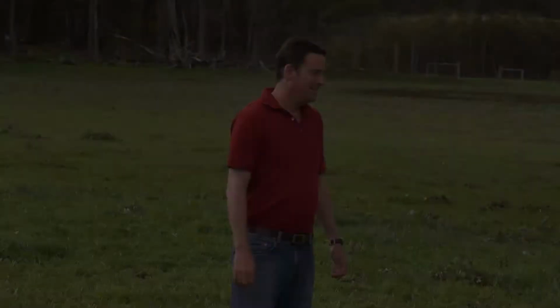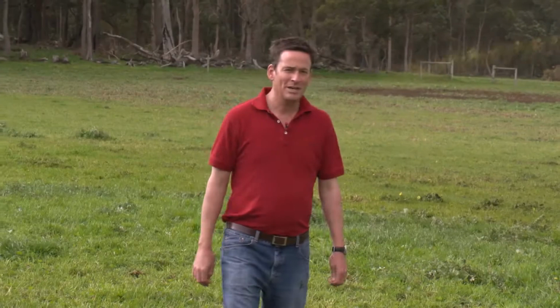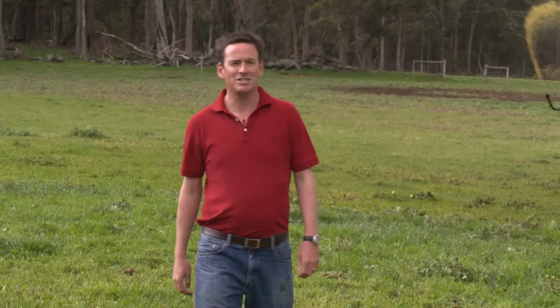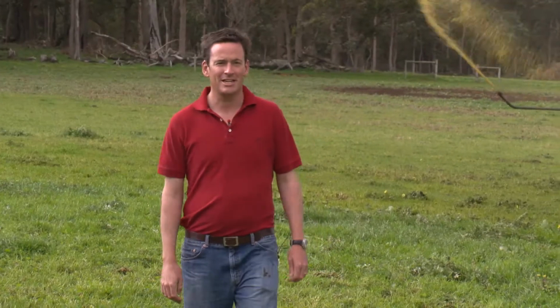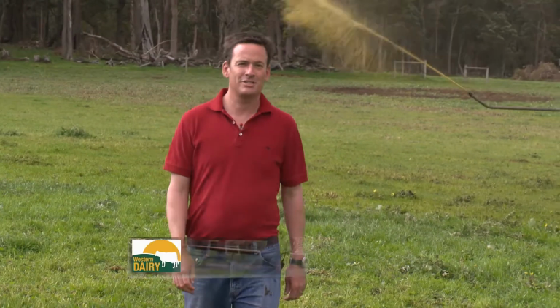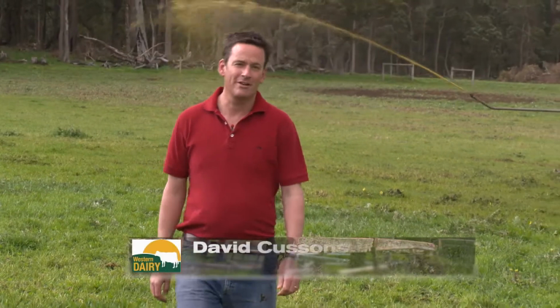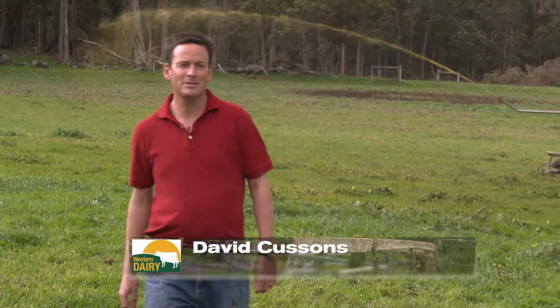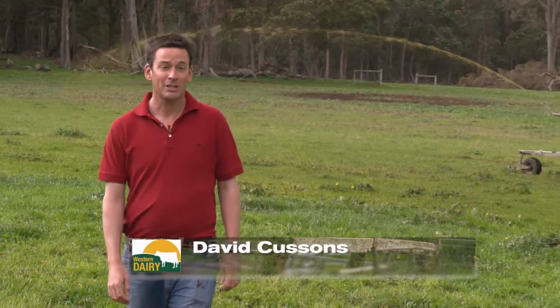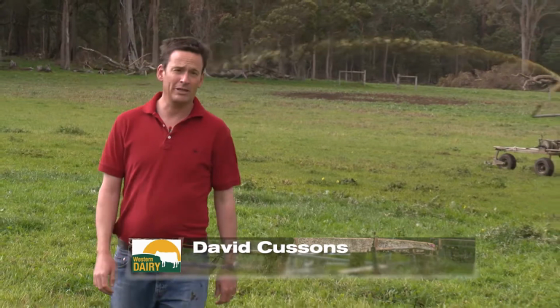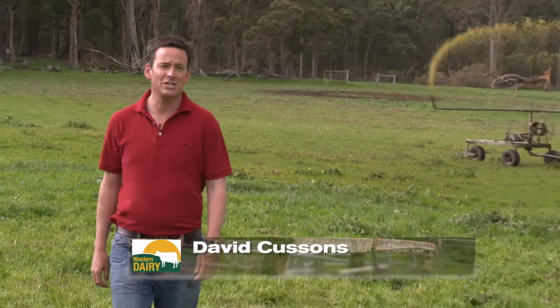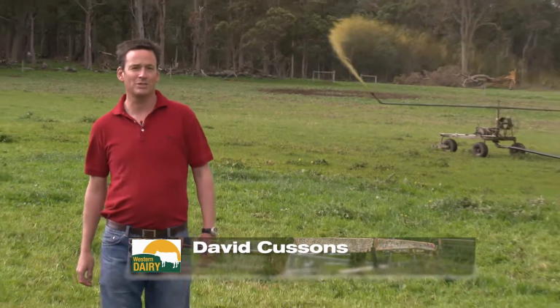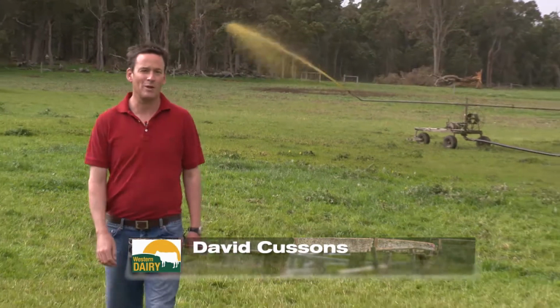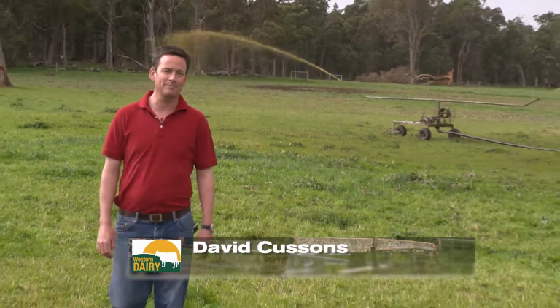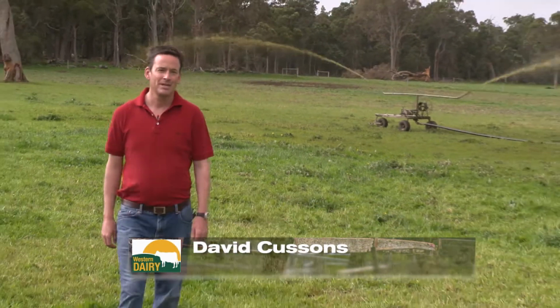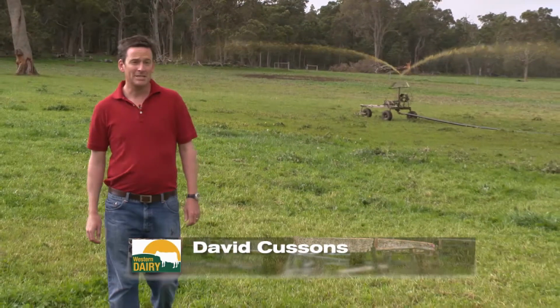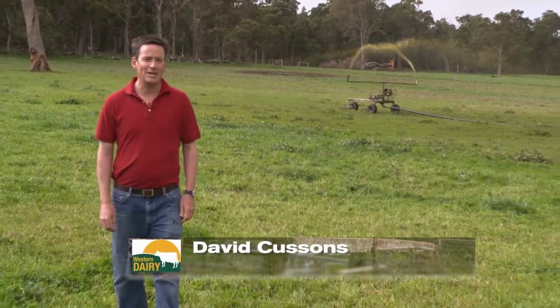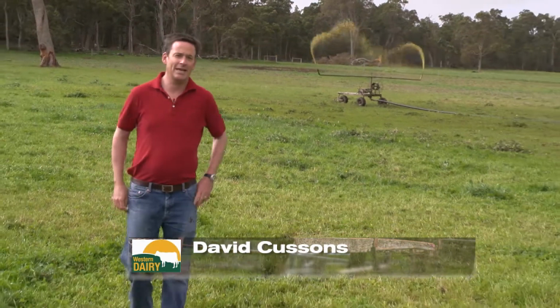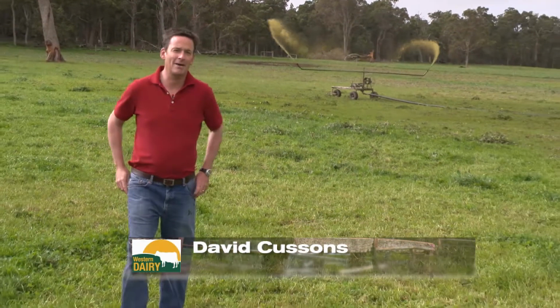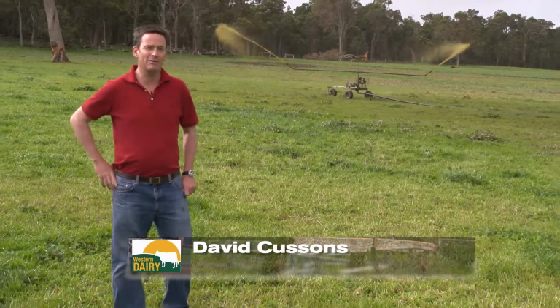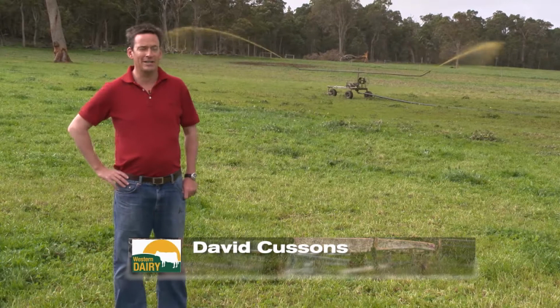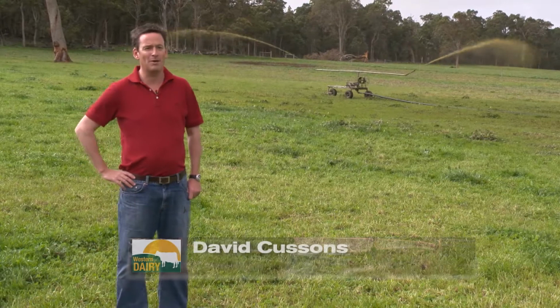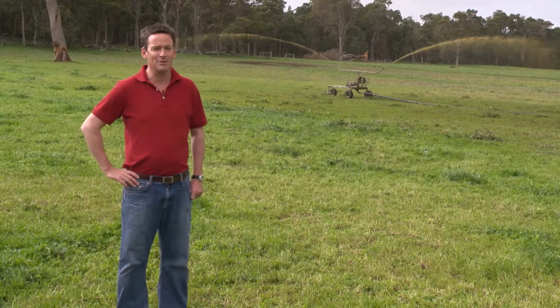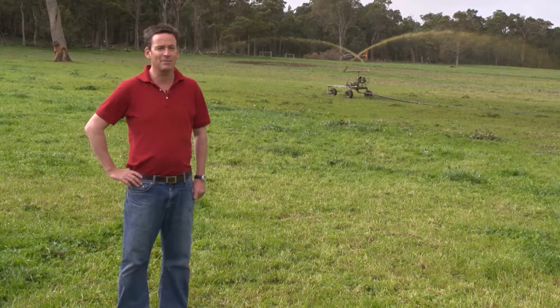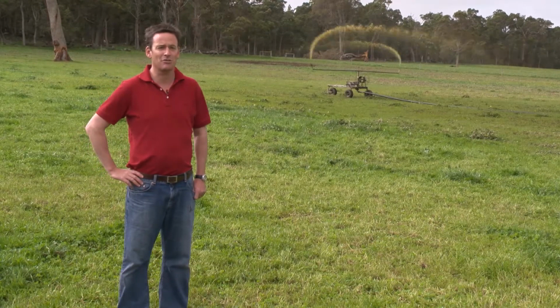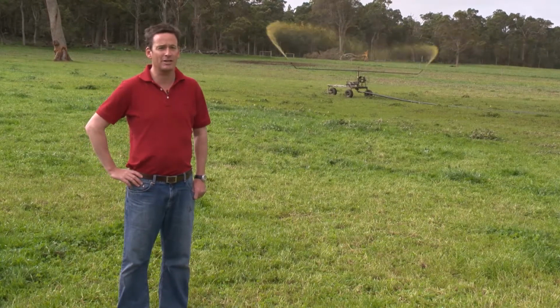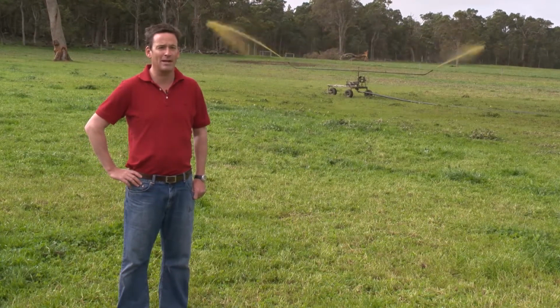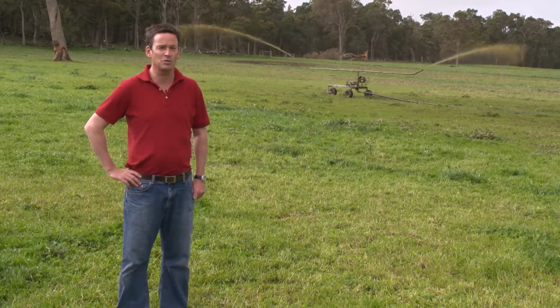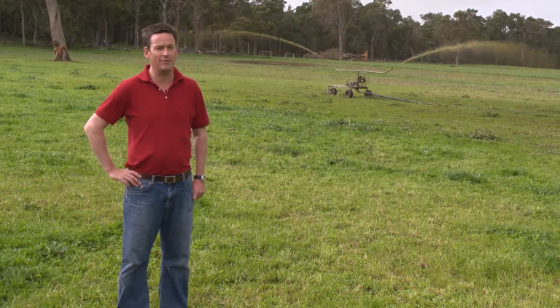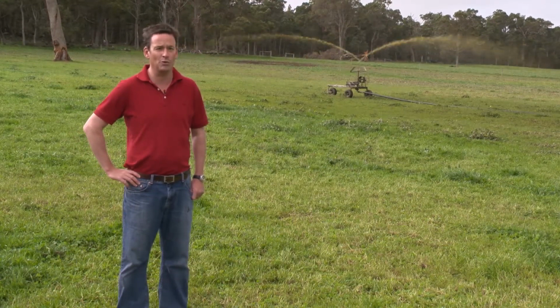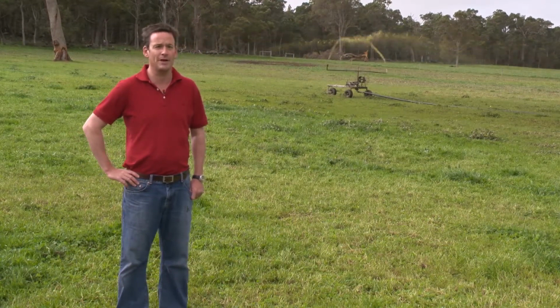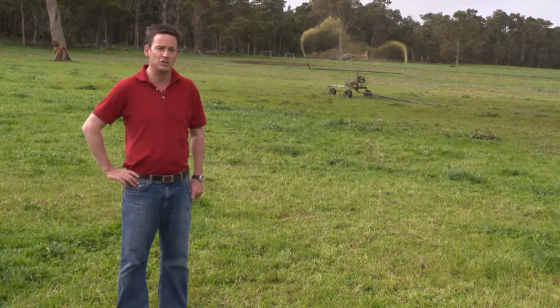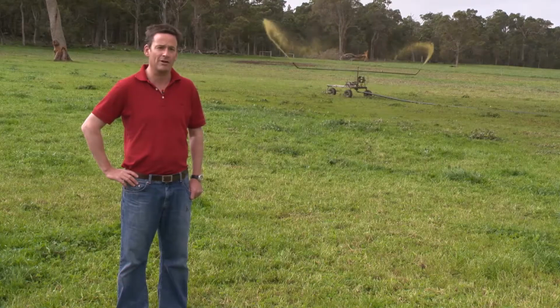There are many challenges in today's industry for dairy farmers. Controlling and managing effluent is just one of them. Being situated at the head of the Carvenup River near Kewarum in WA makes Rodney and Nicole May all too aware of the importance of managing nutrient runoff.